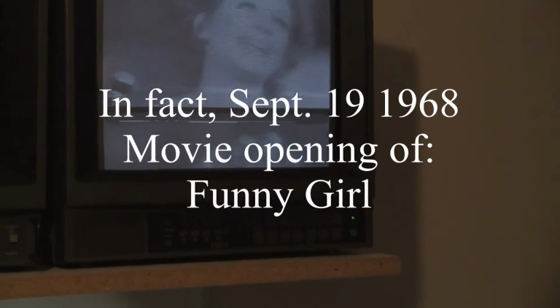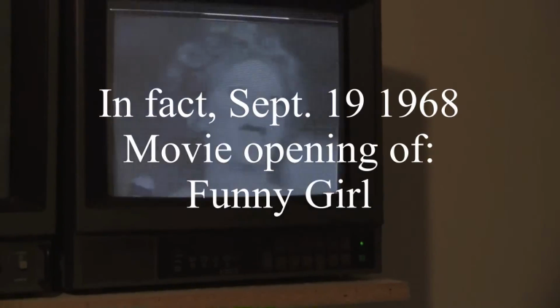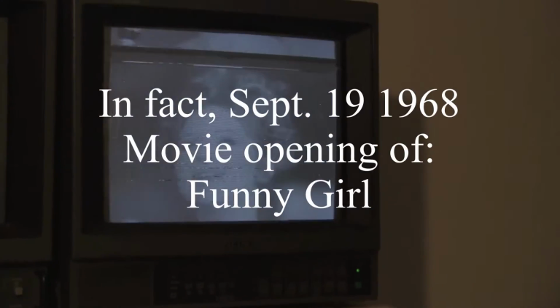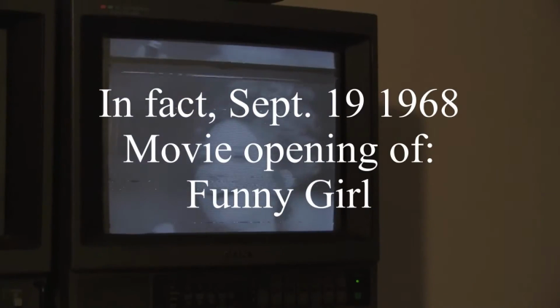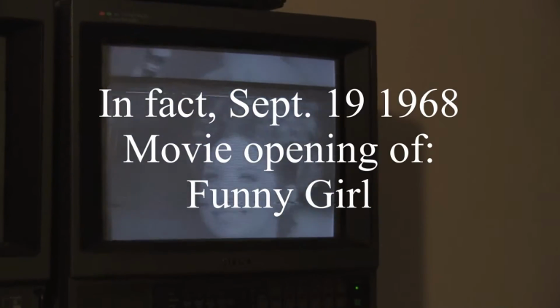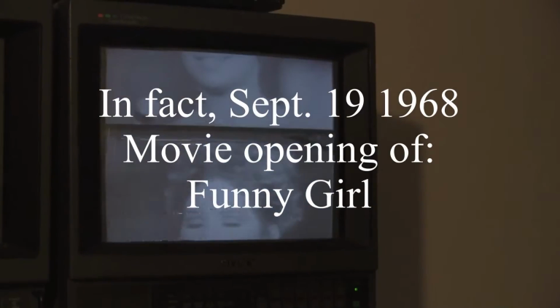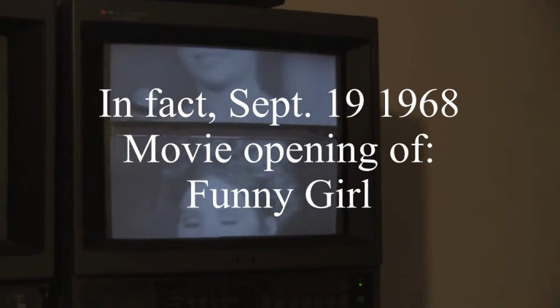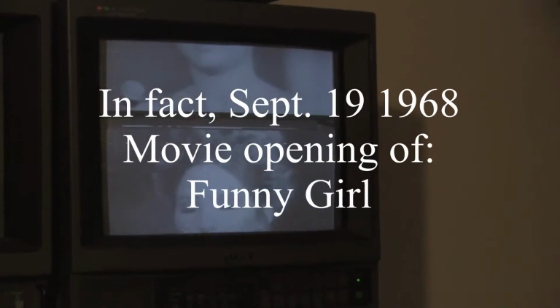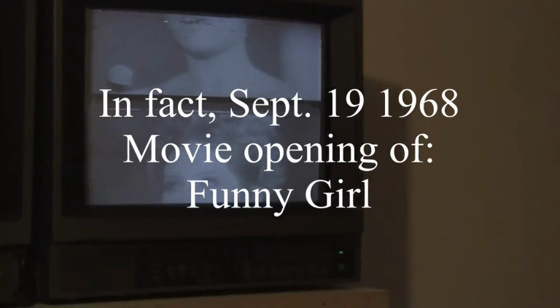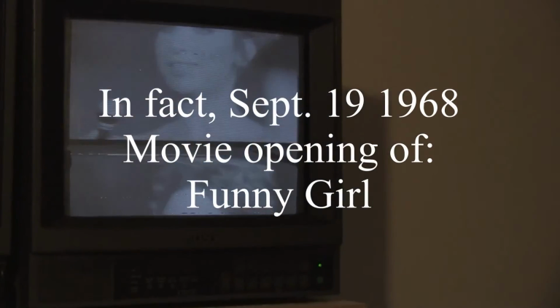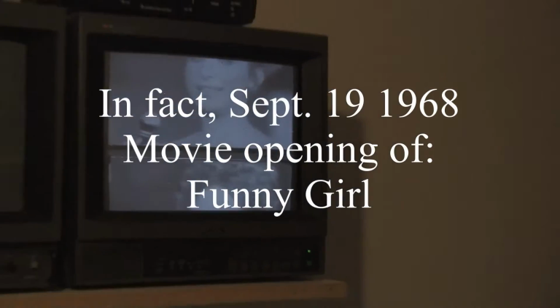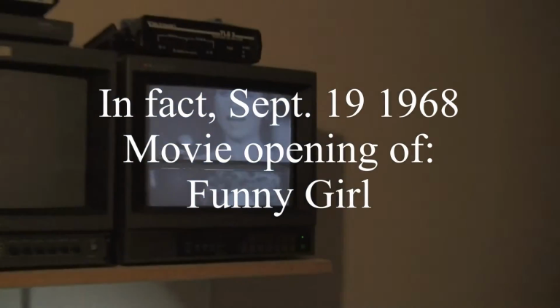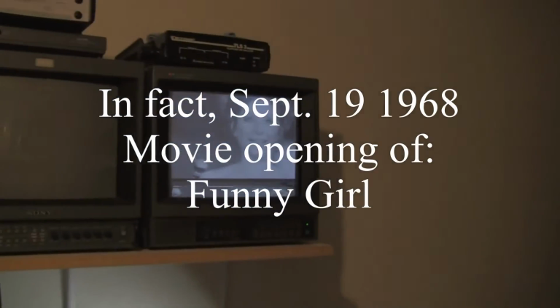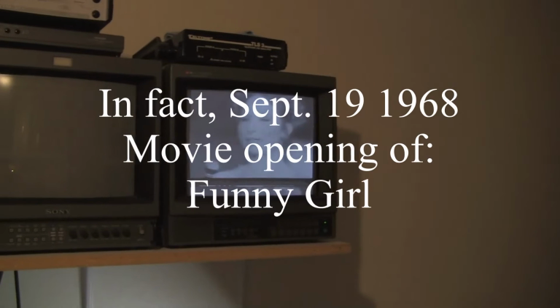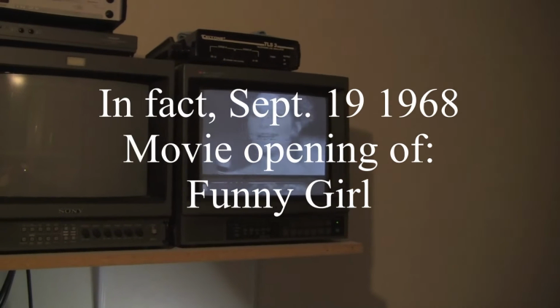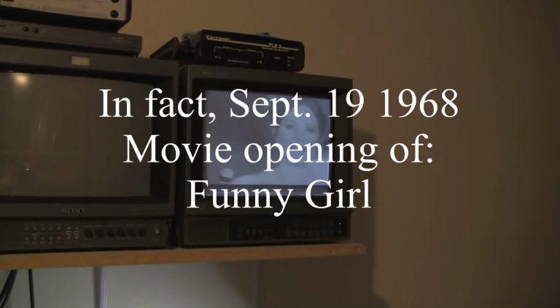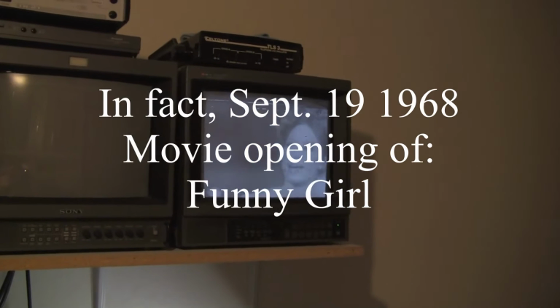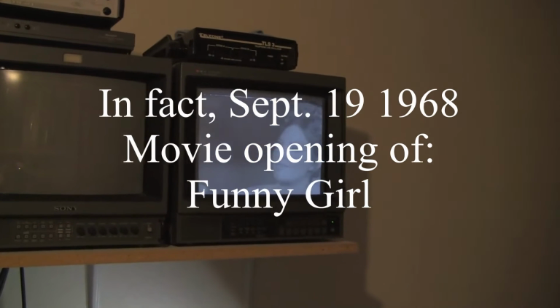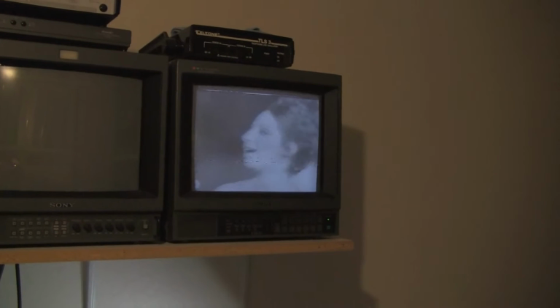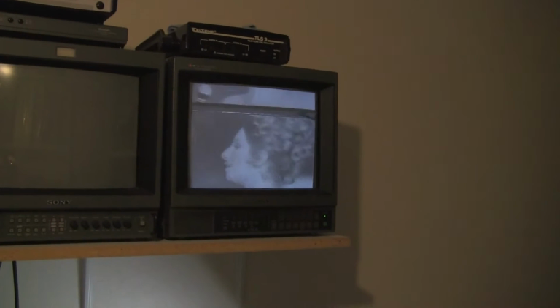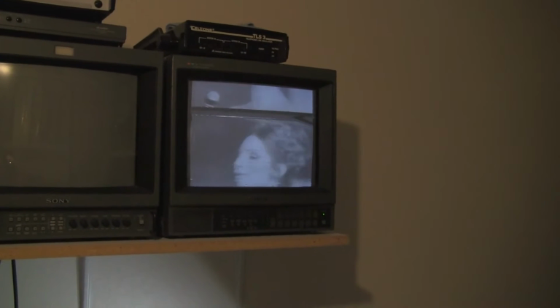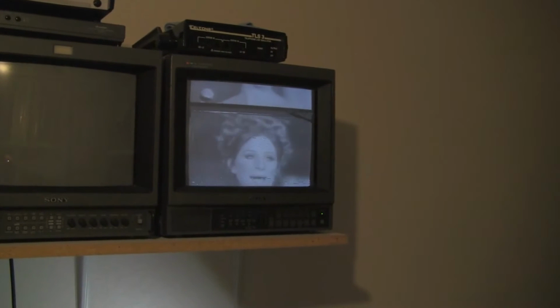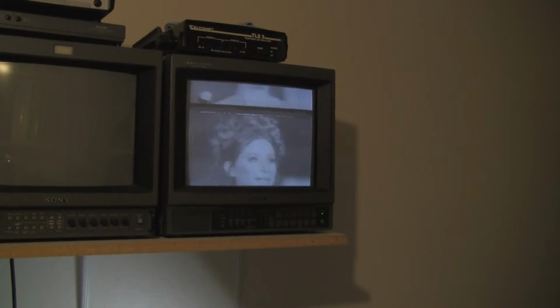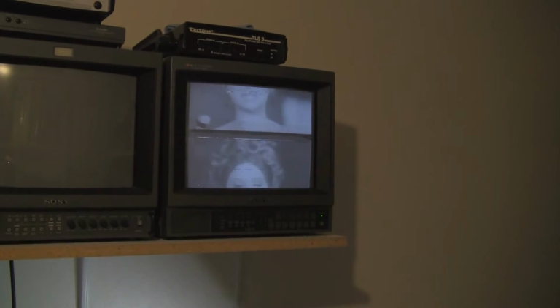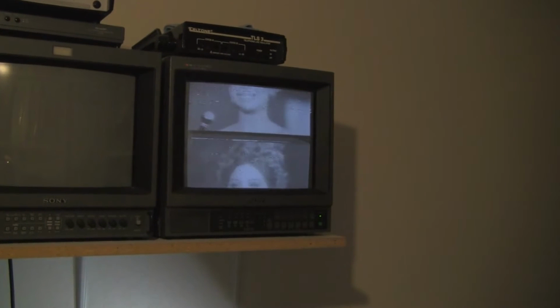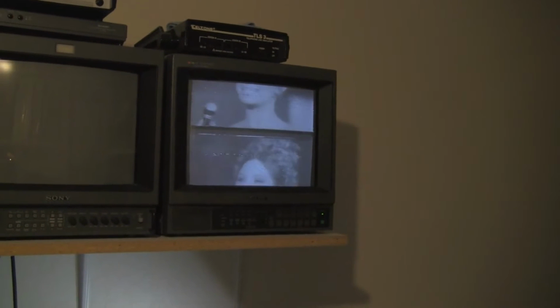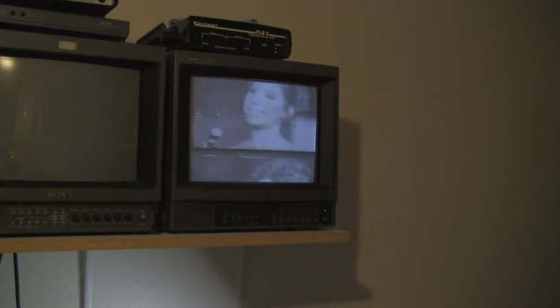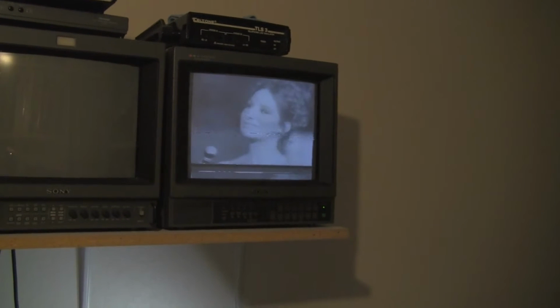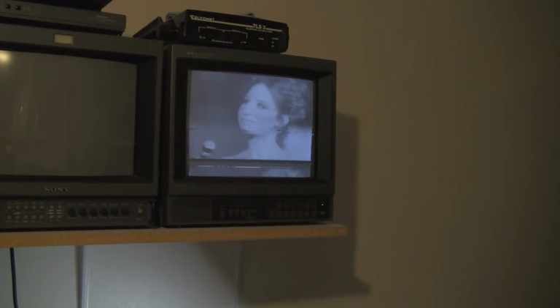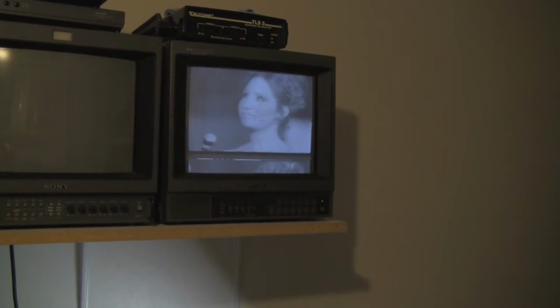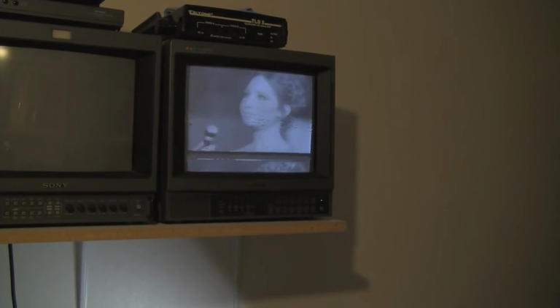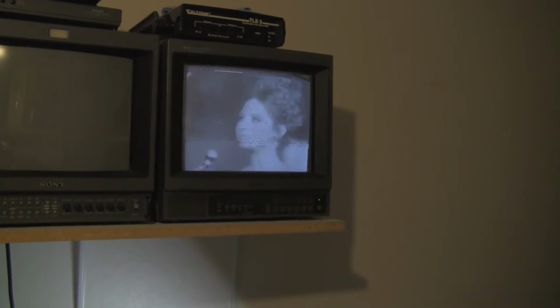I see my broadcast monitor doesn't like the — does not like CVSync. We'll look into that and see what we can do.